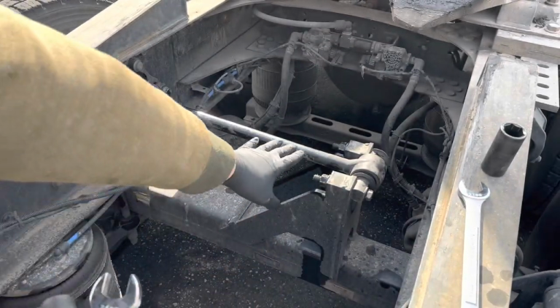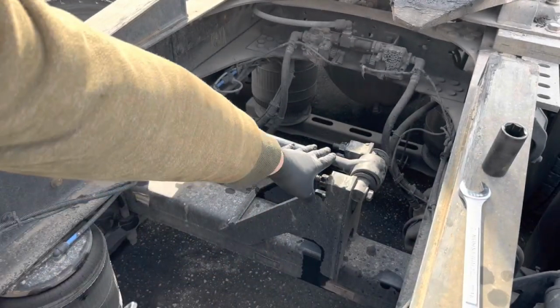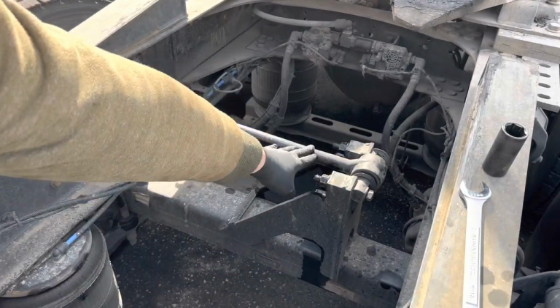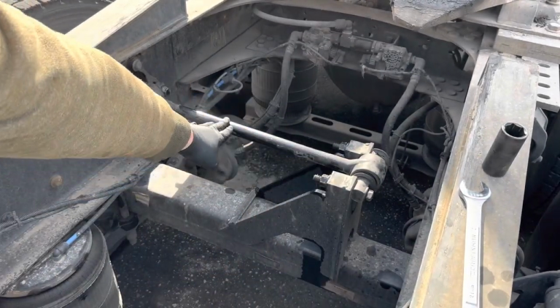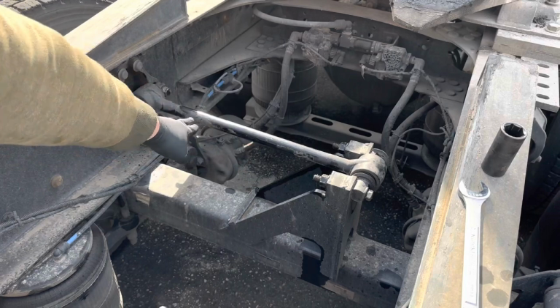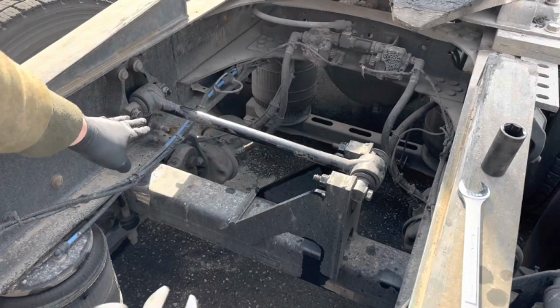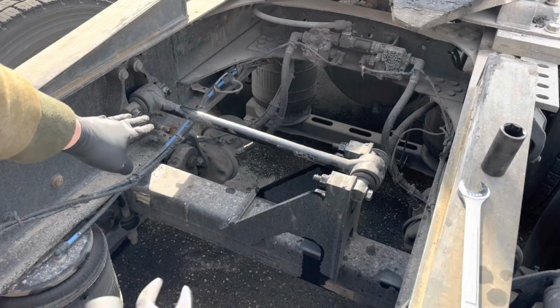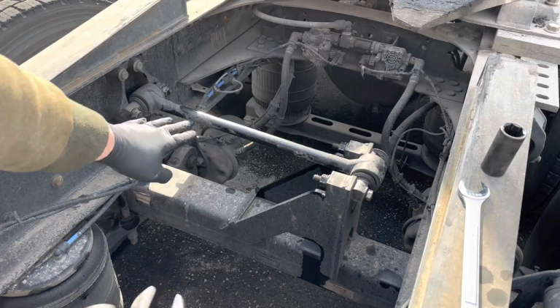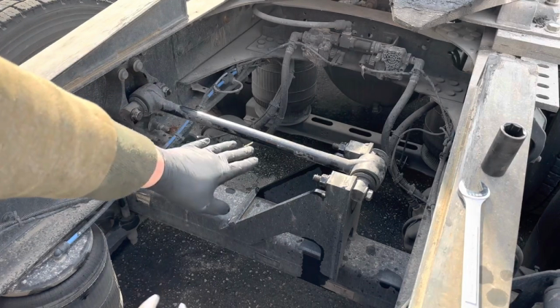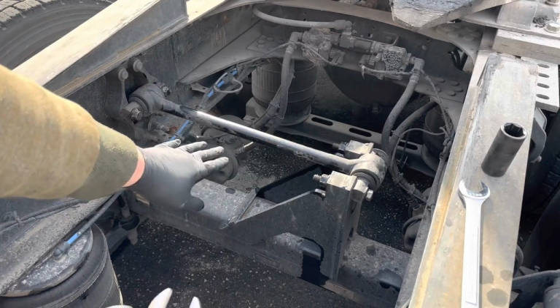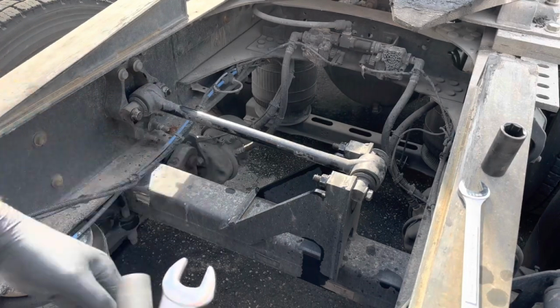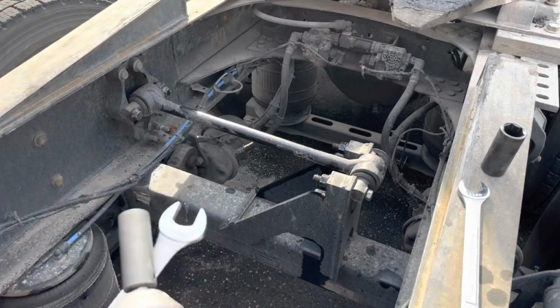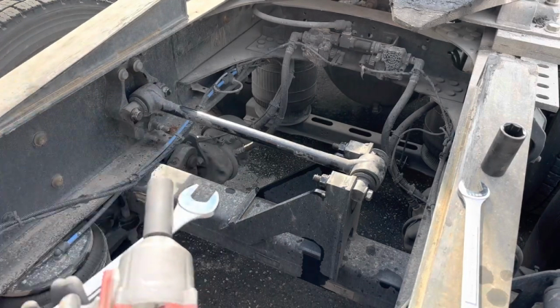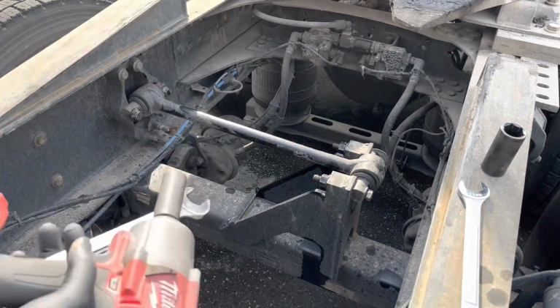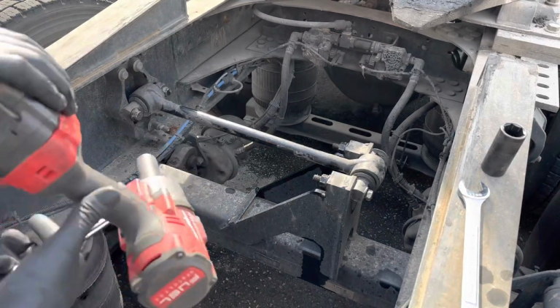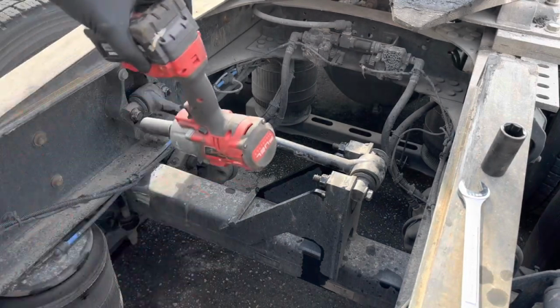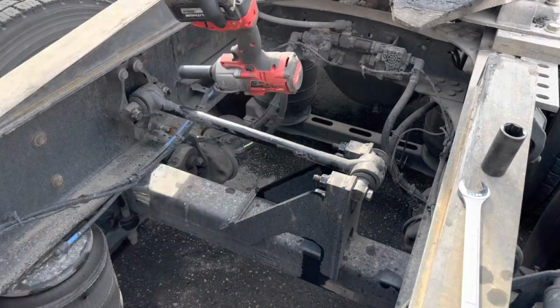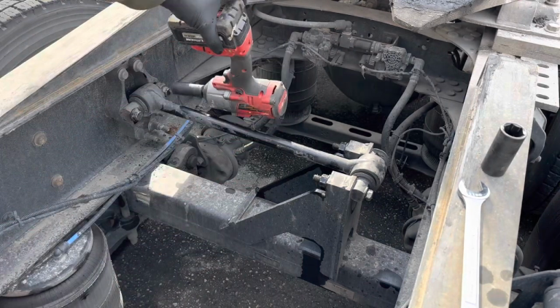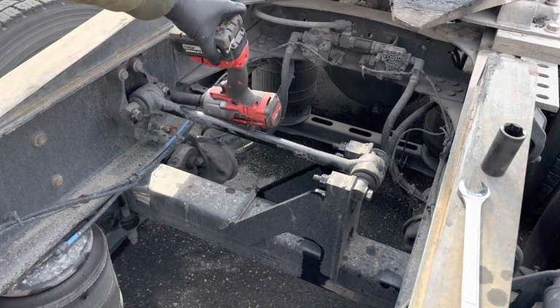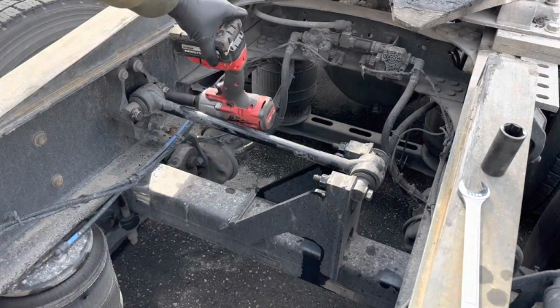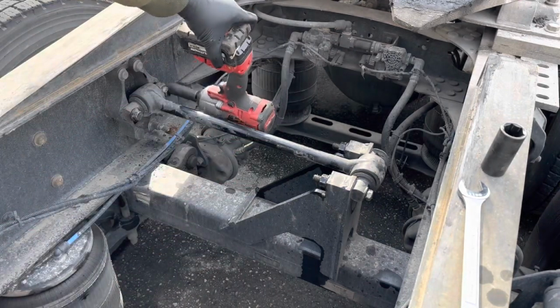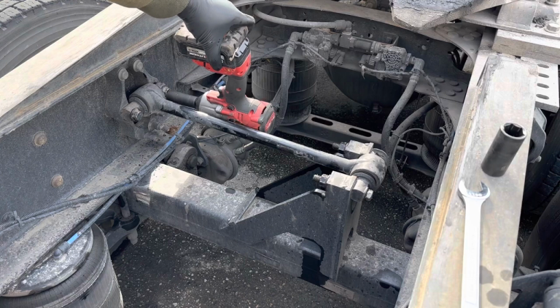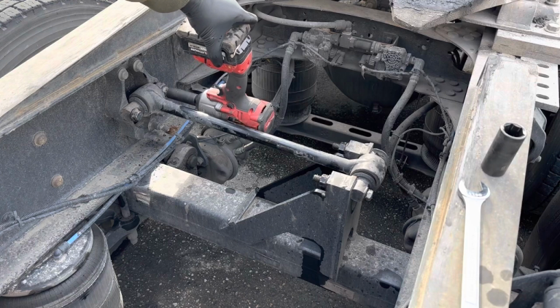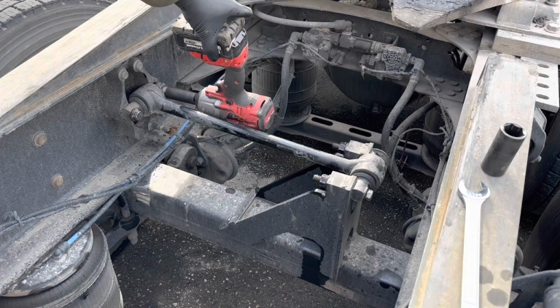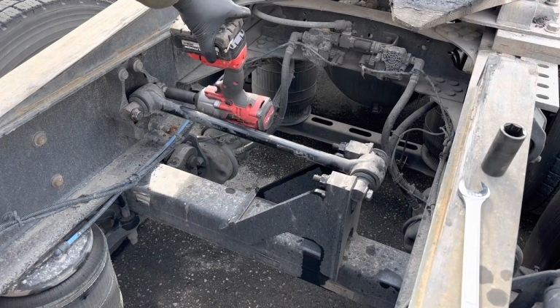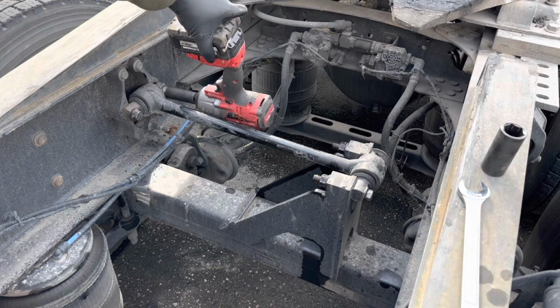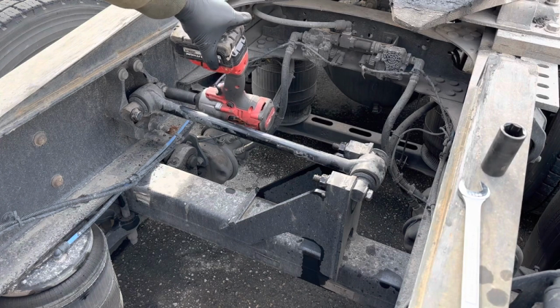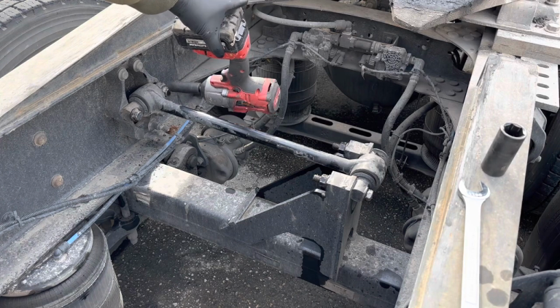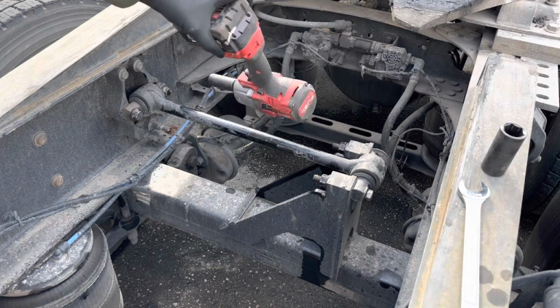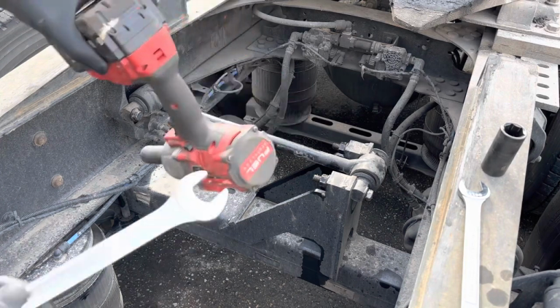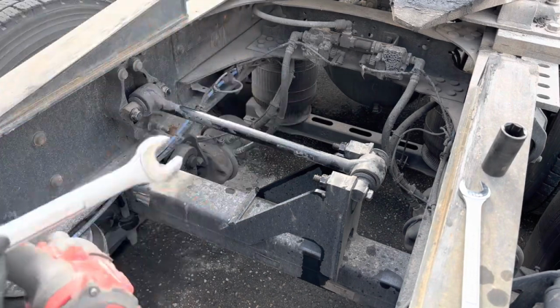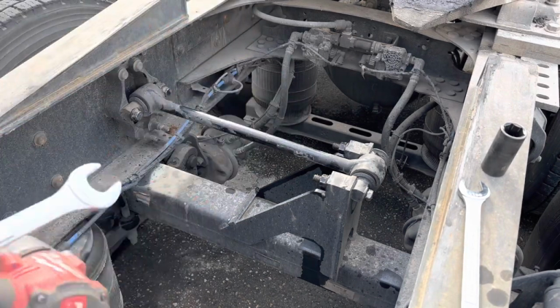You want to keep this bar level to the ground, because otherwise you'll not be able to put the socket on that bolt right there.